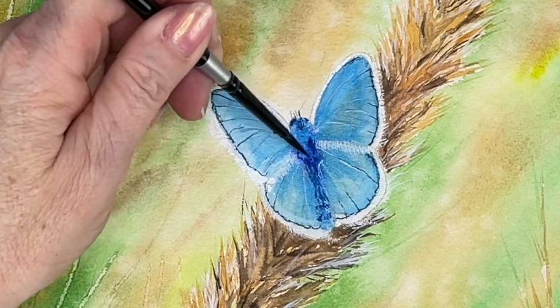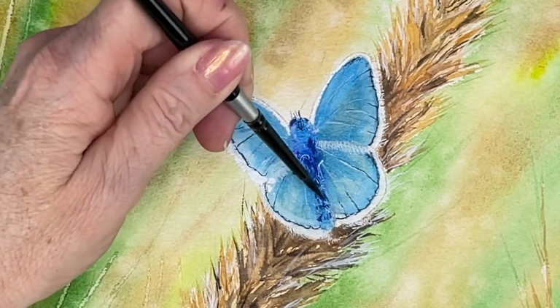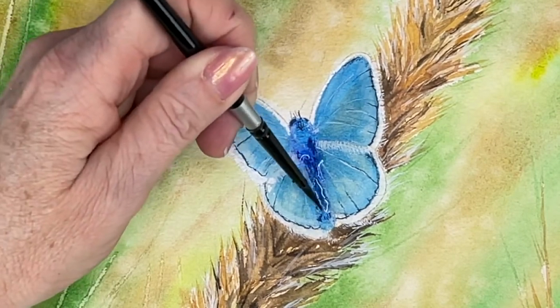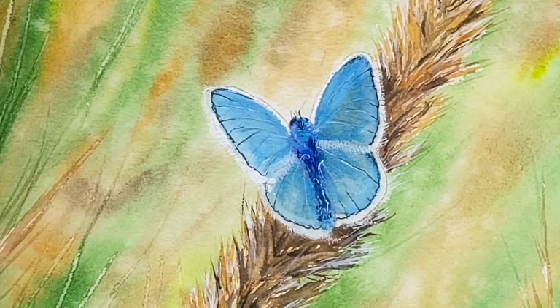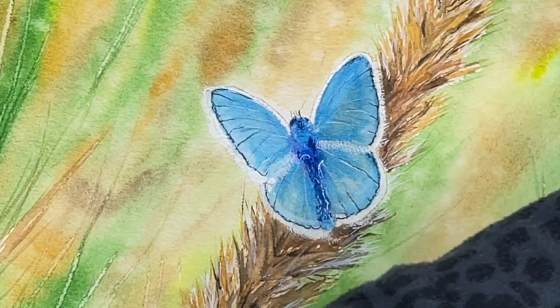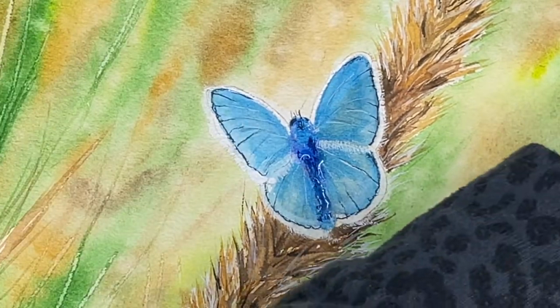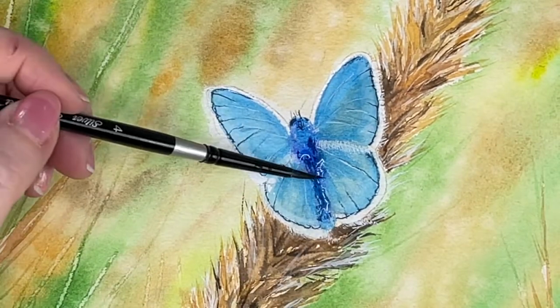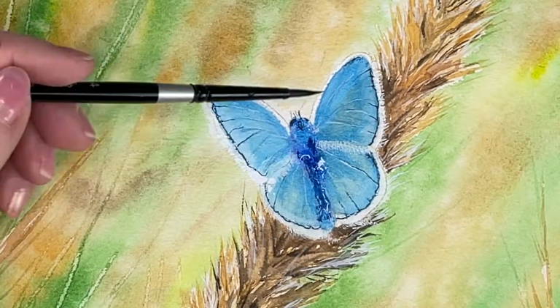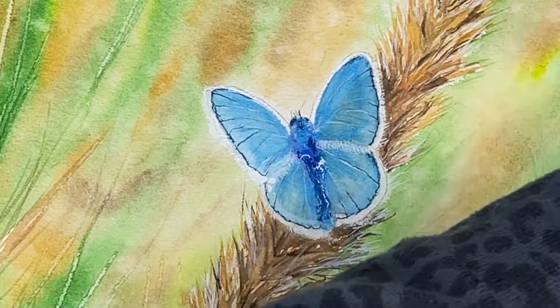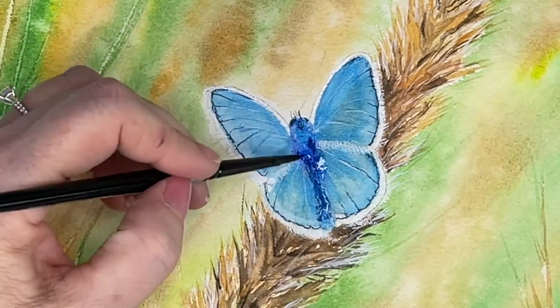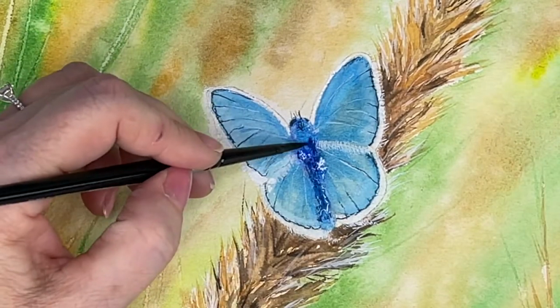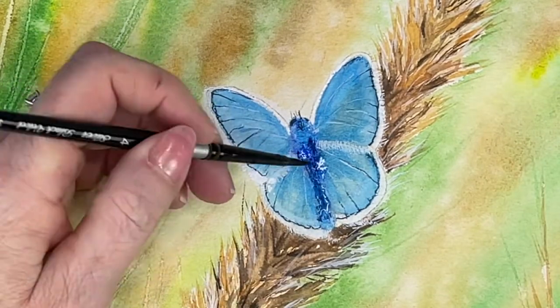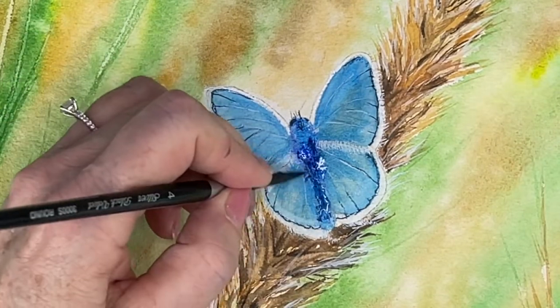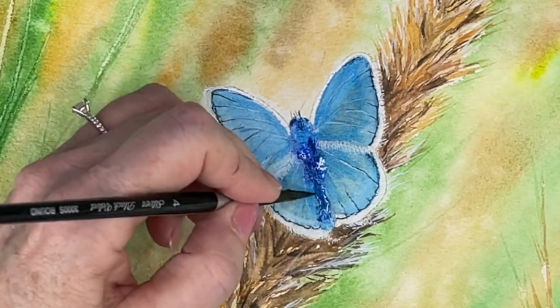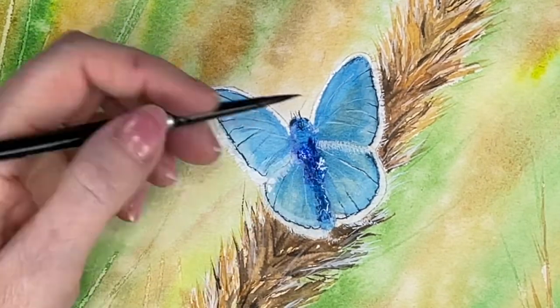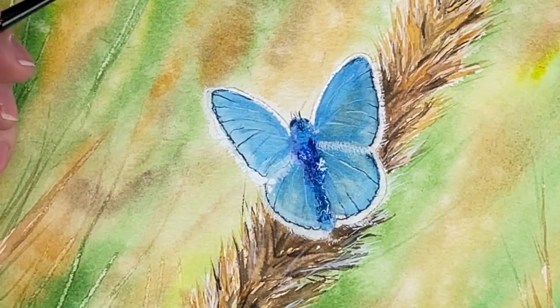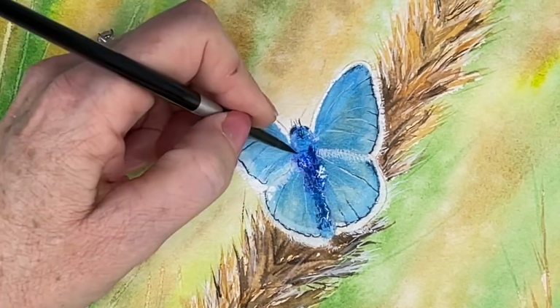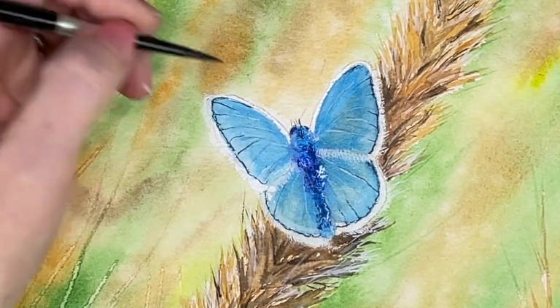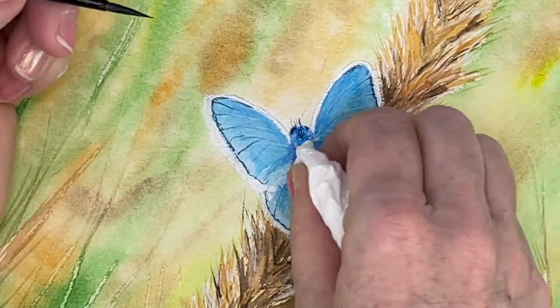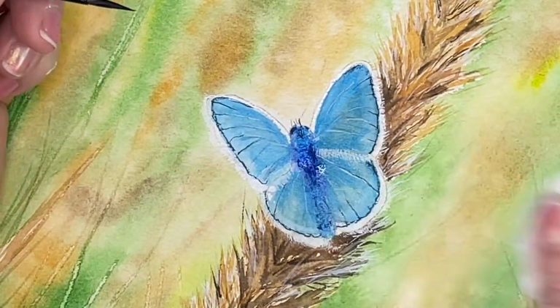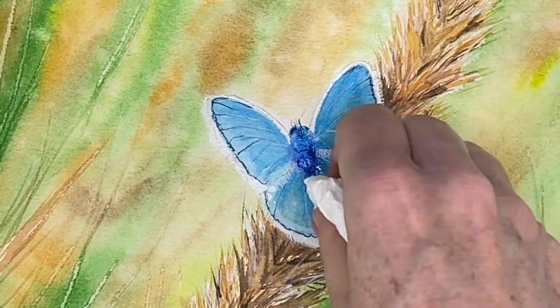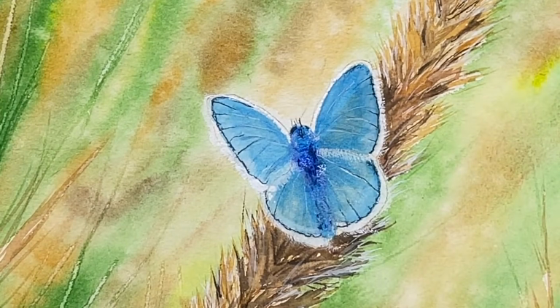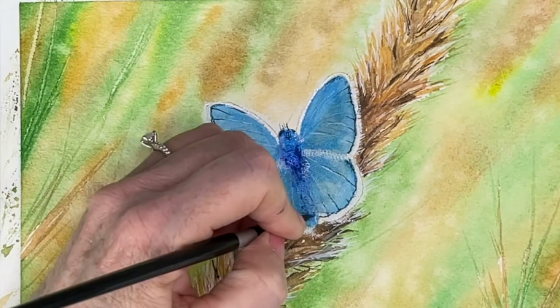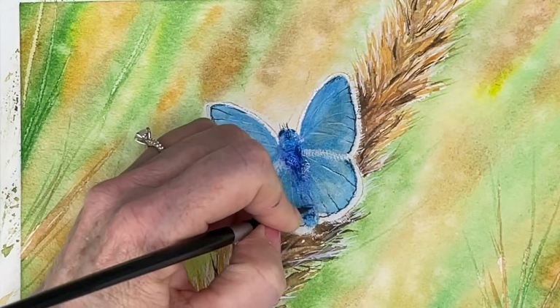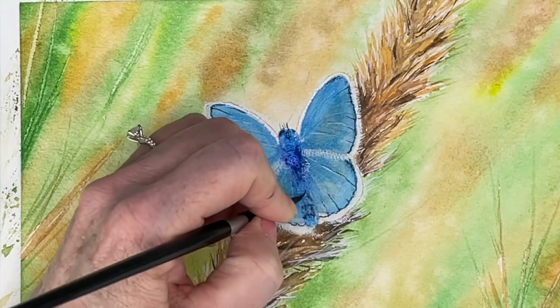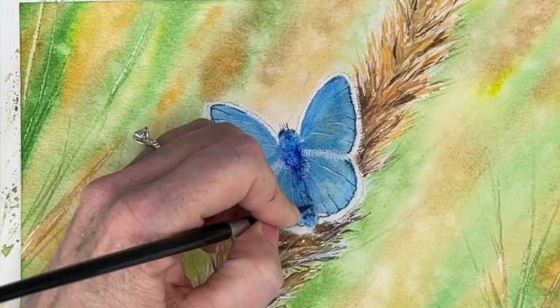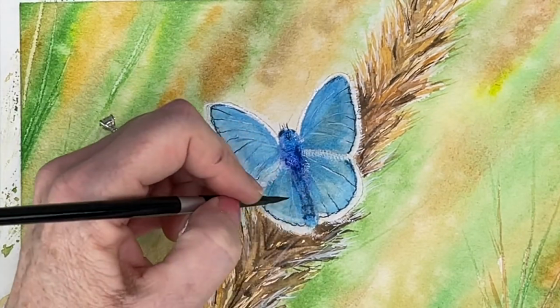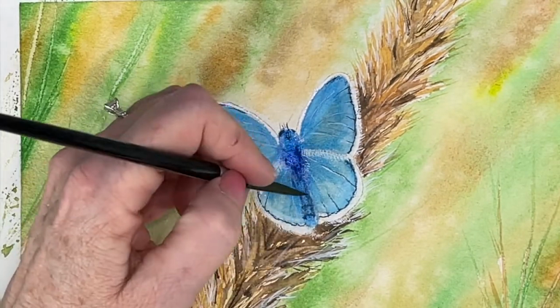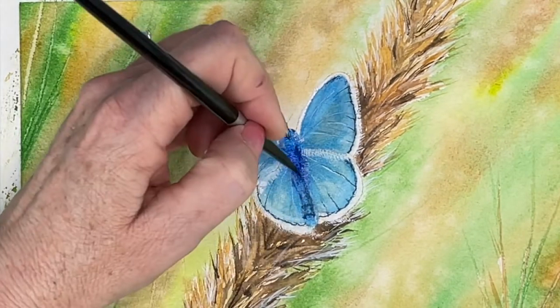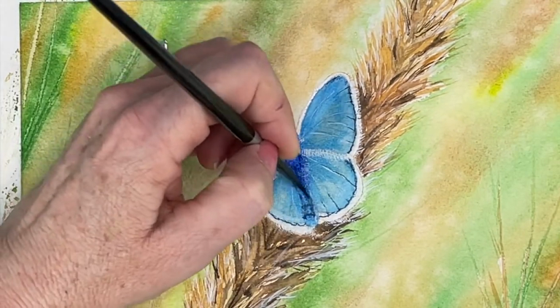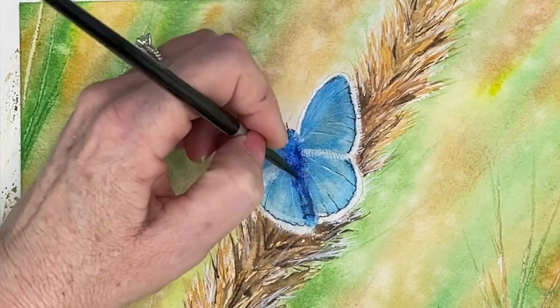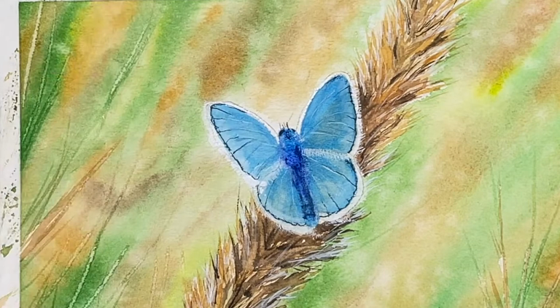The body of the moth had to be a lot darker, so I am dropping in more of my cobalt blue and more of my saturated colors. Adding the antennas.